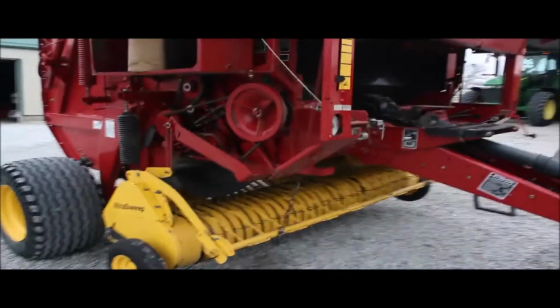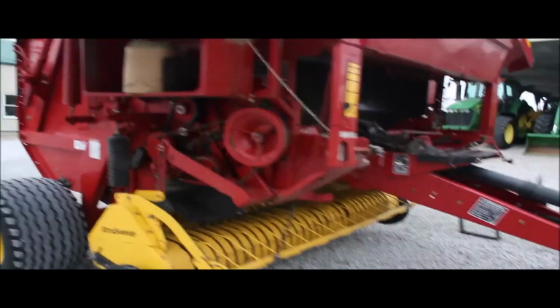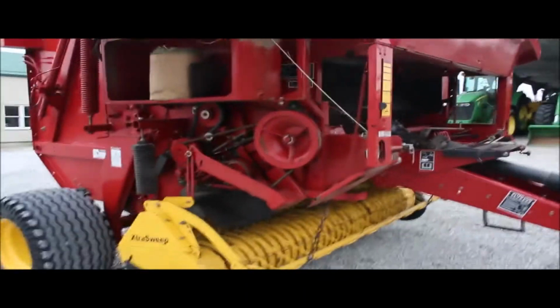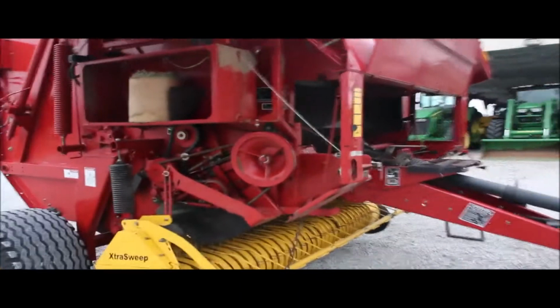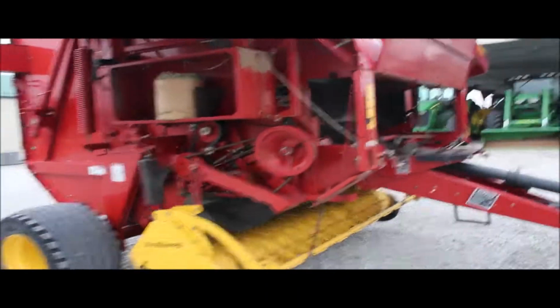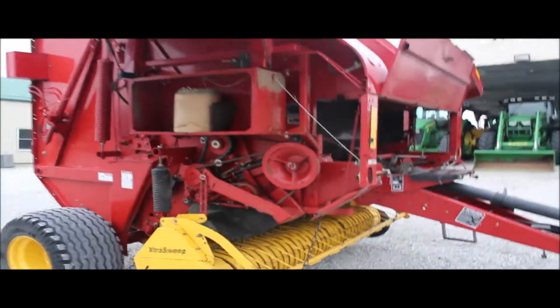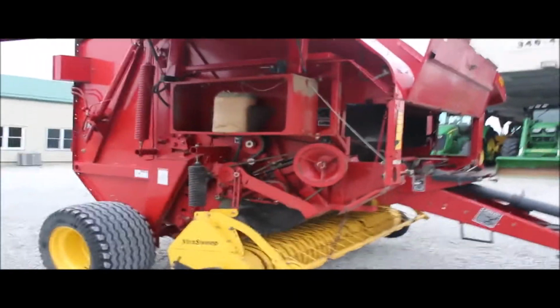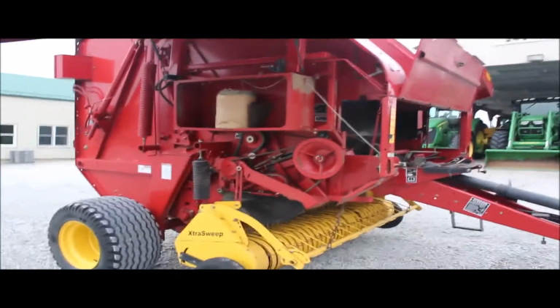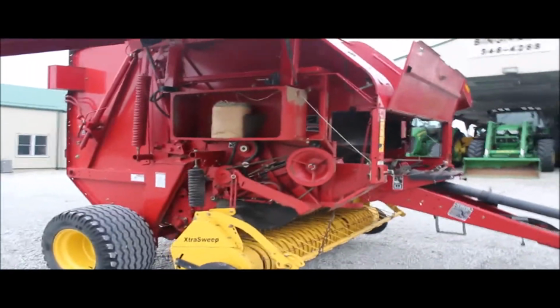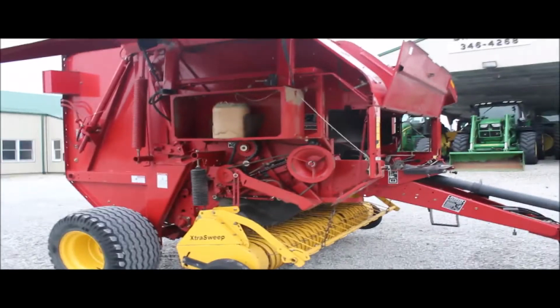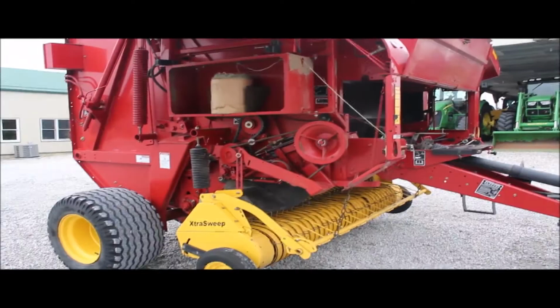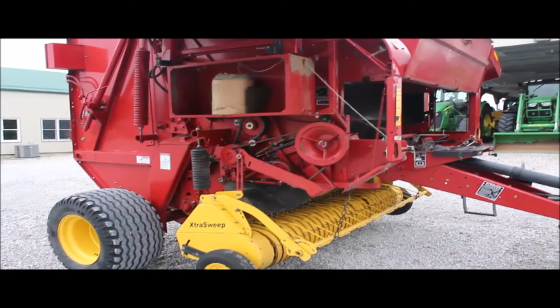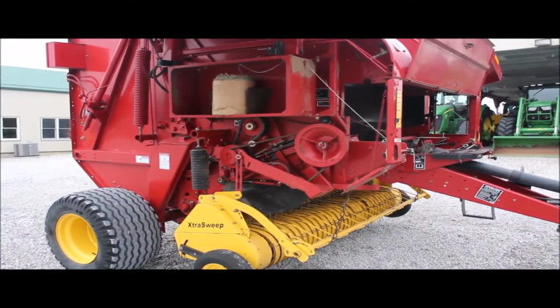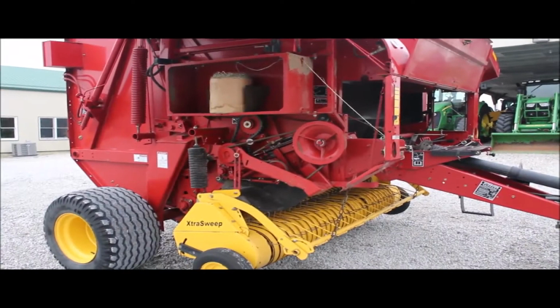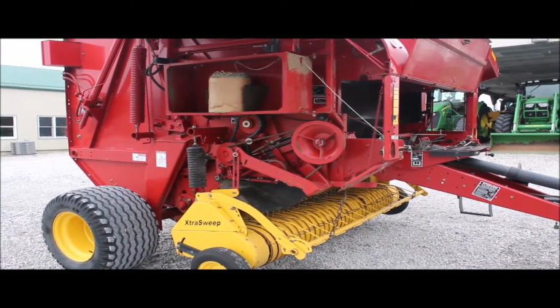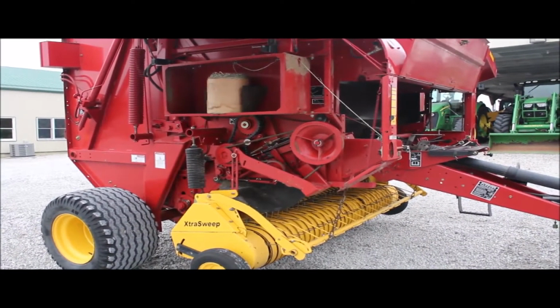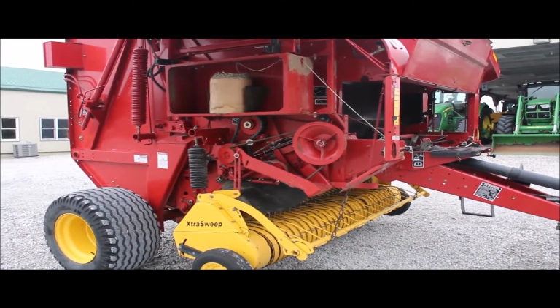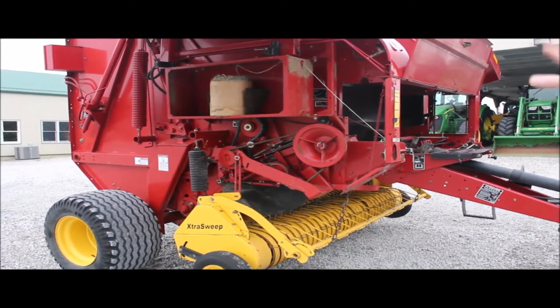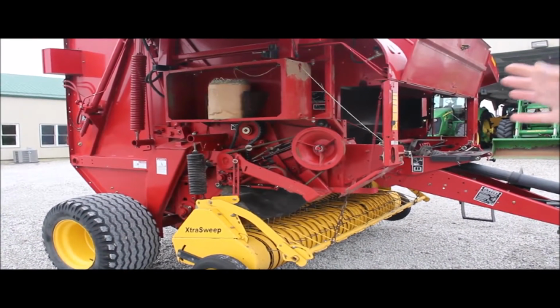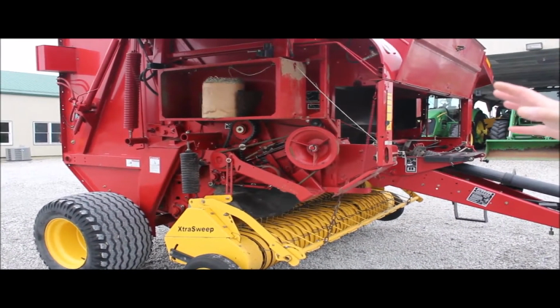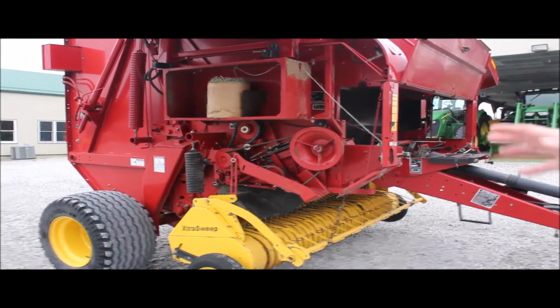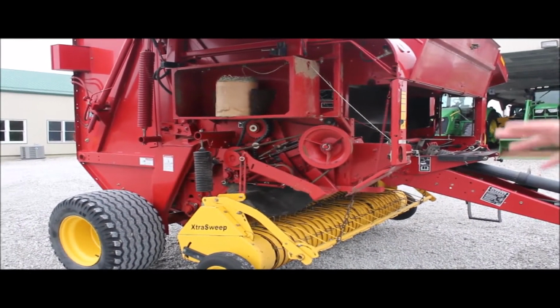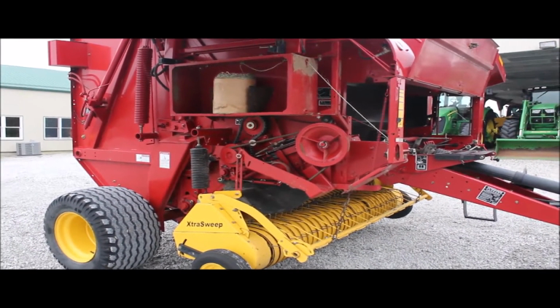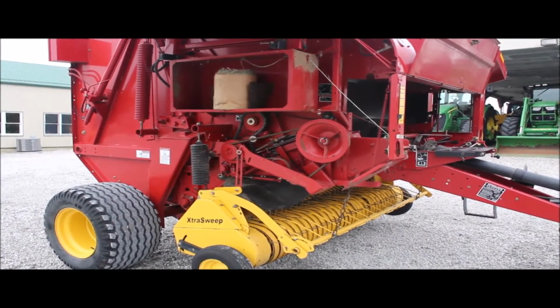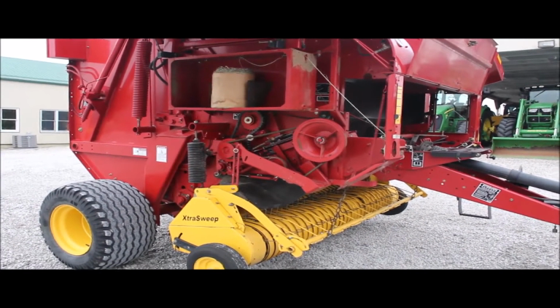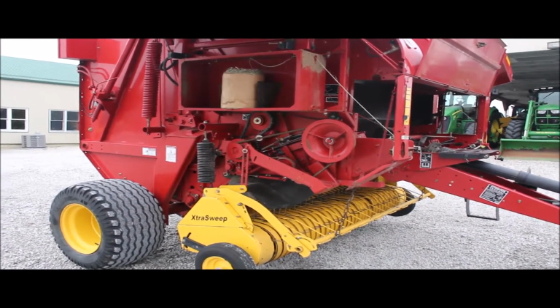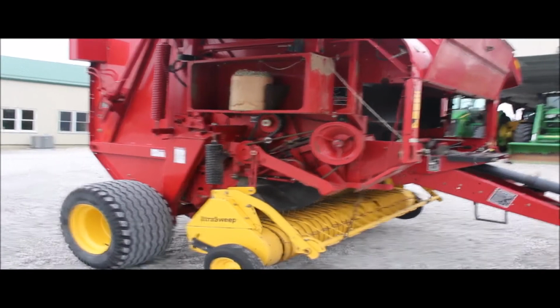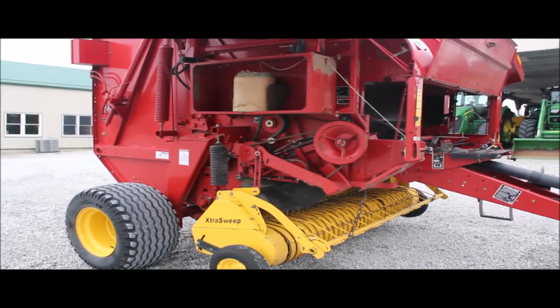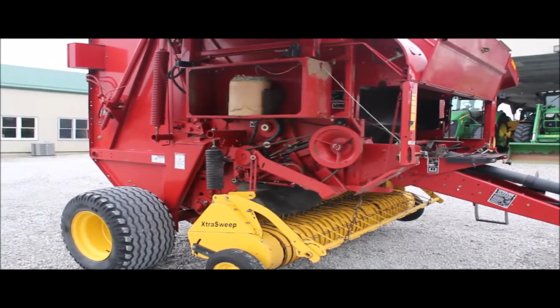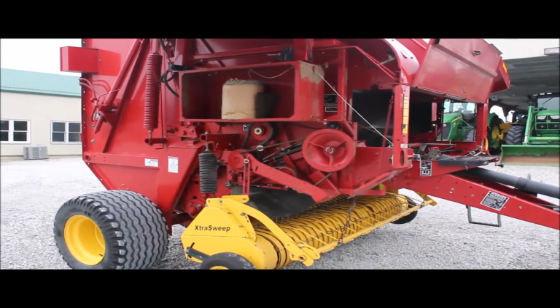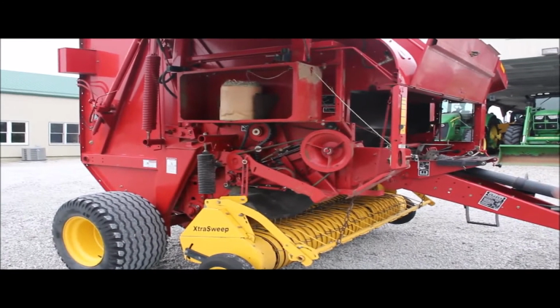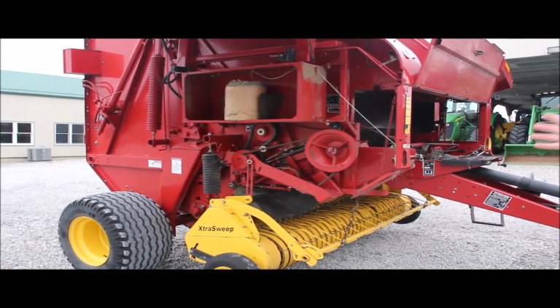You're going to buy this on an absolute Tractor House auction. And I'm just telling you guys, this is one that's as good as it looks. I tell you the way it is, and this one here deserves a little extra.